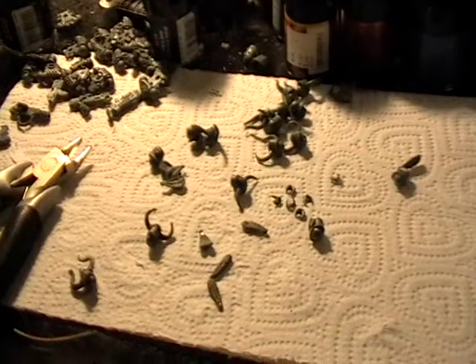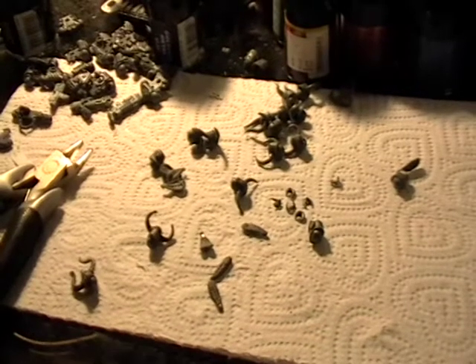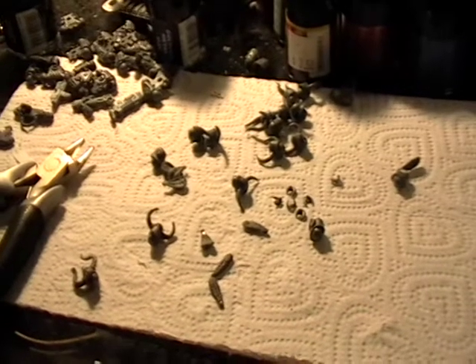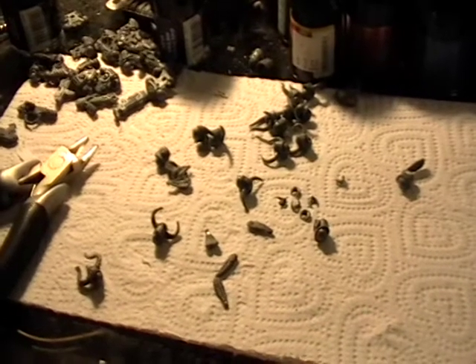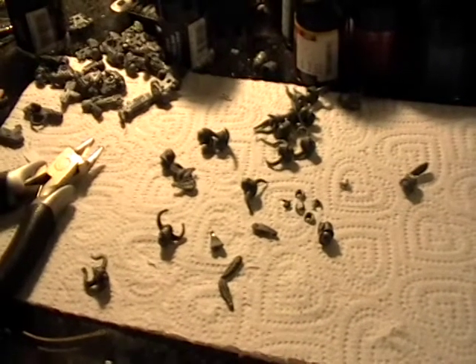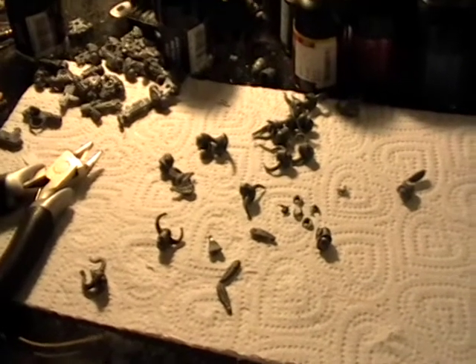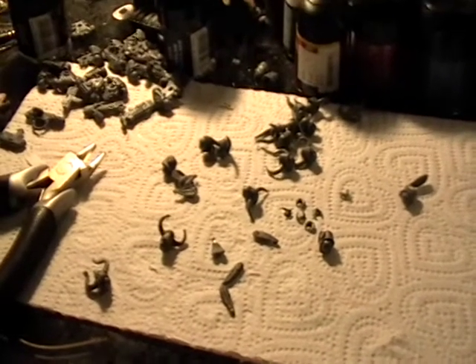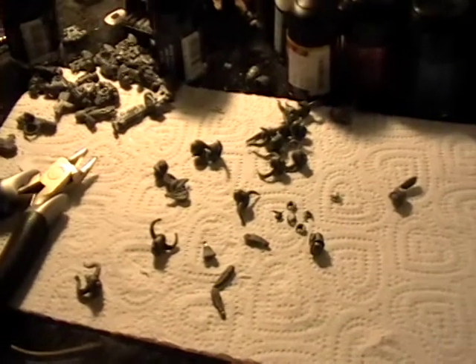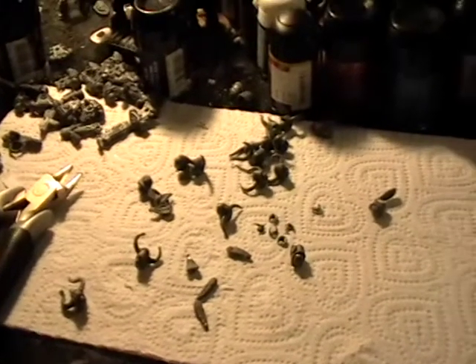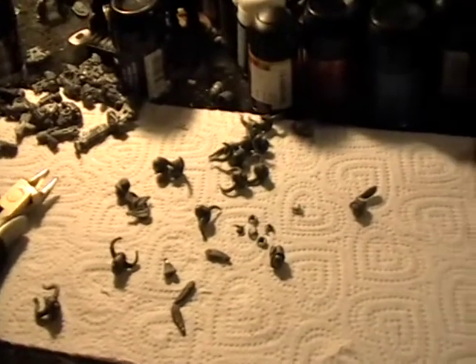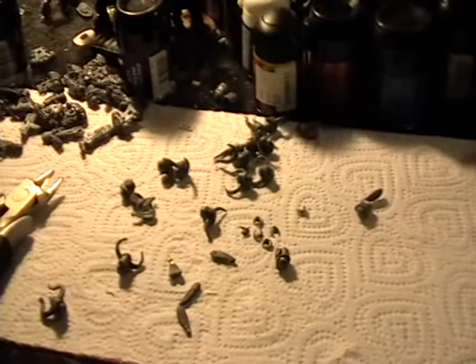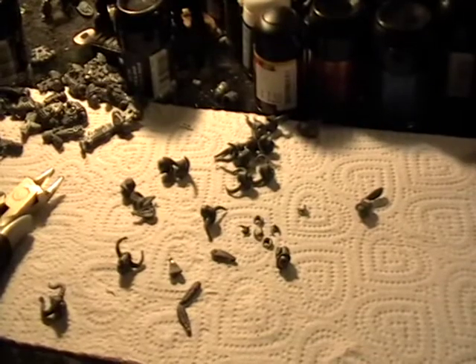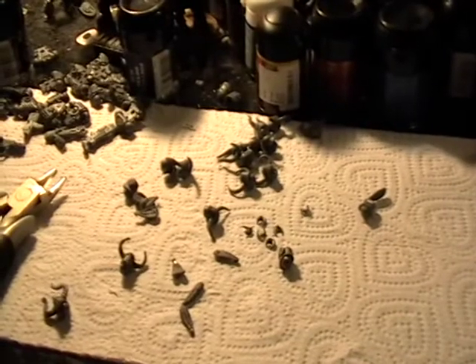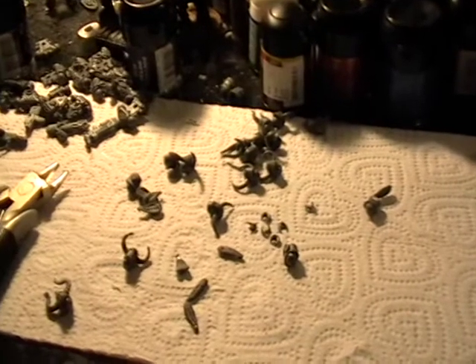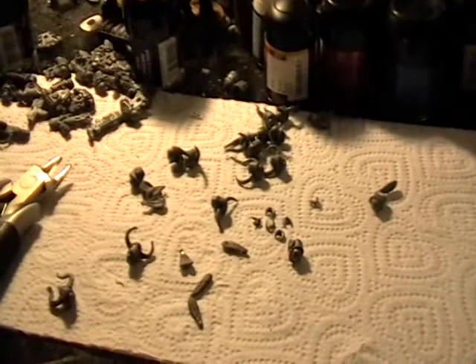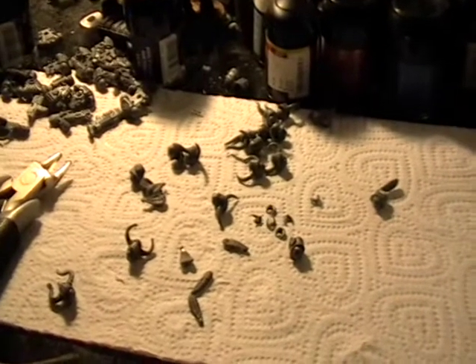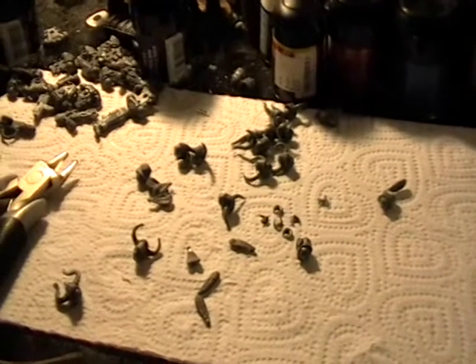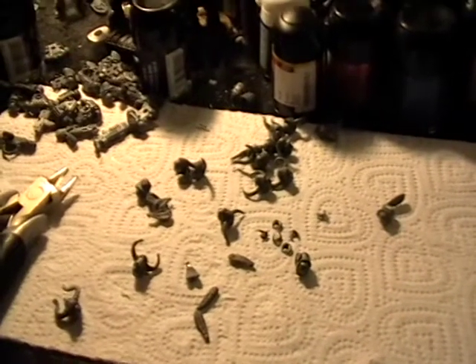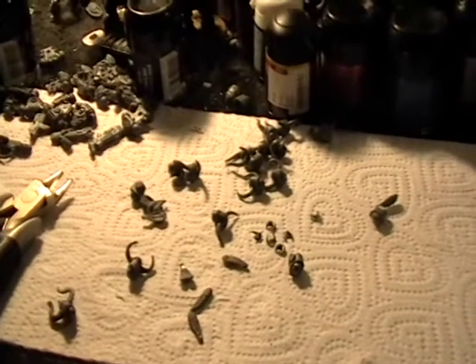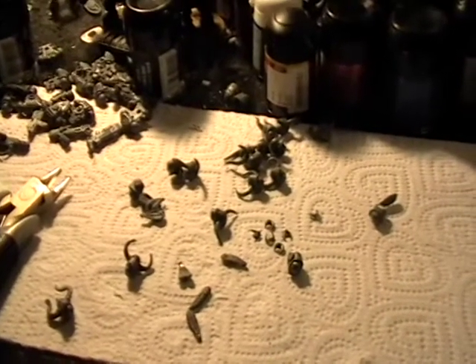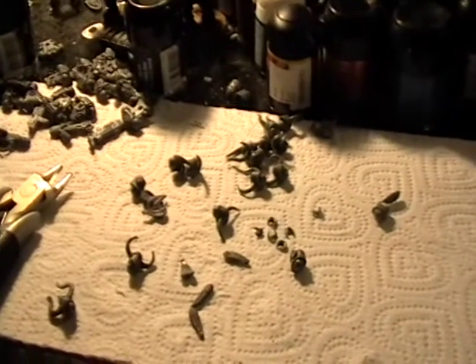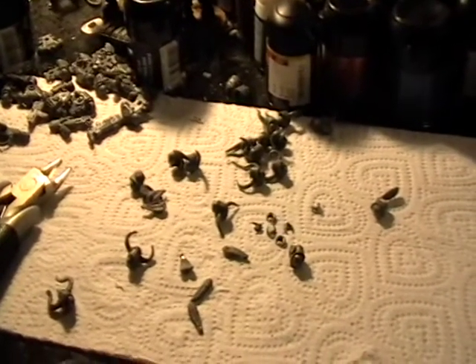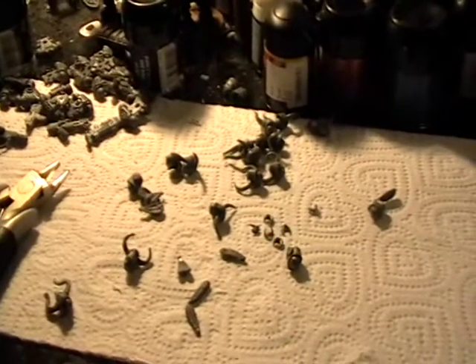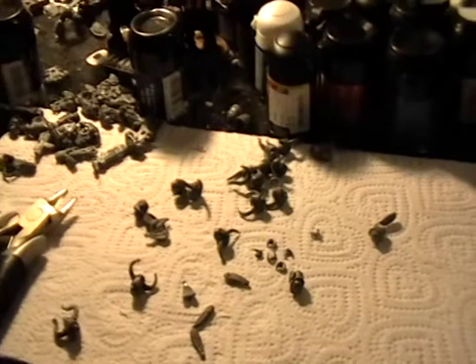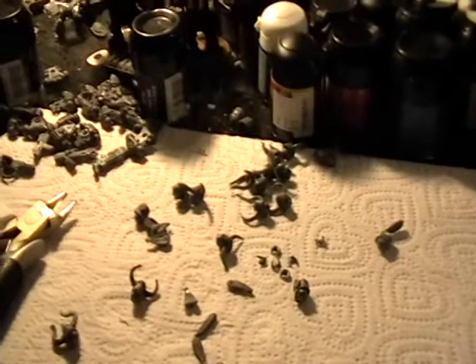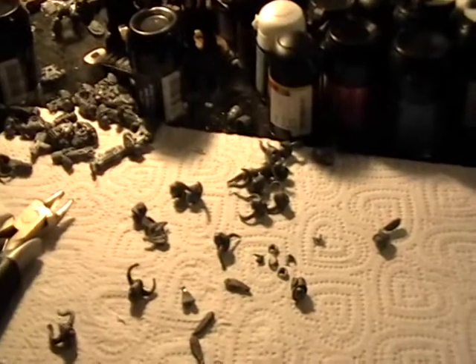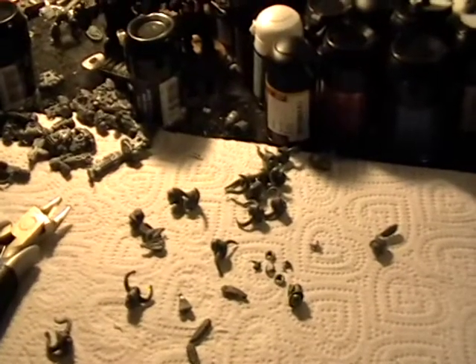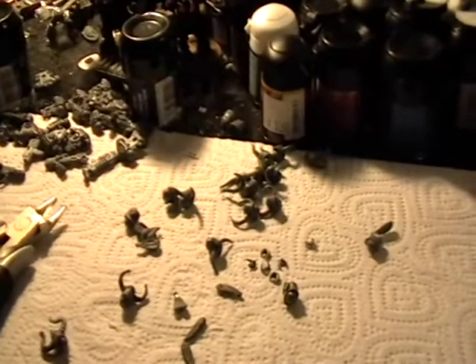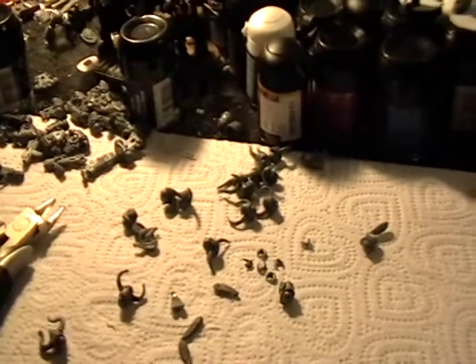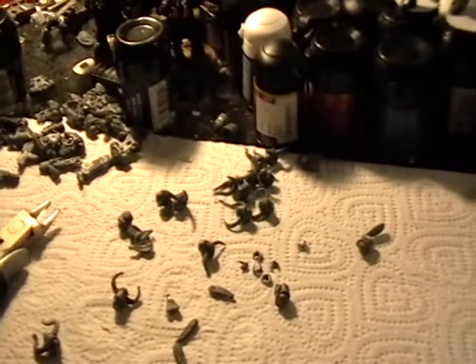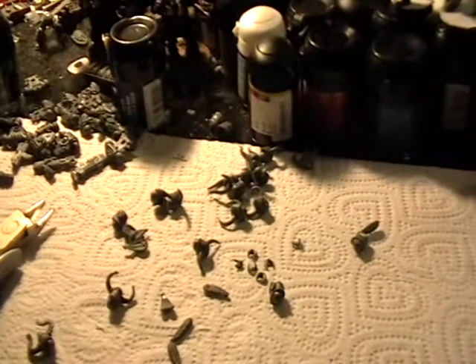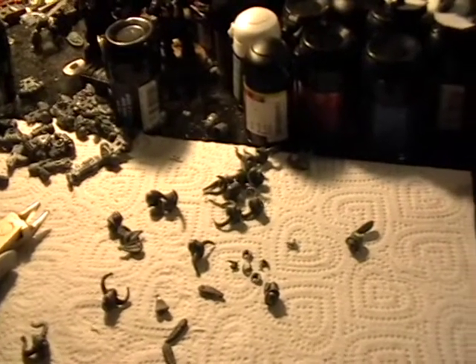Hey everybody, how's it going? Just a quick update — I'm way behind on my Thousand Sons. I've got essentially six-ish hours of solid, guaranteed painting time left before I pretty much have to have them done.